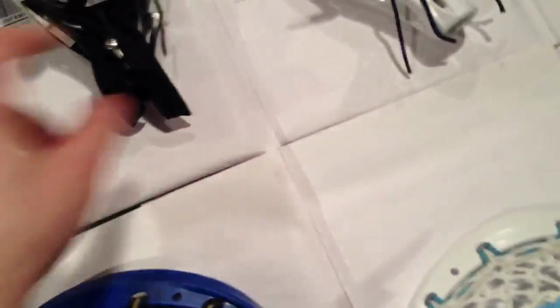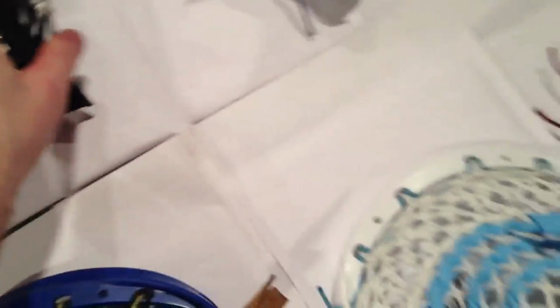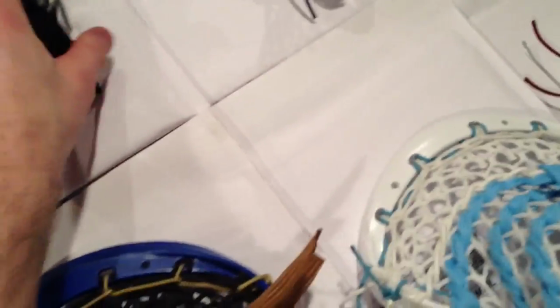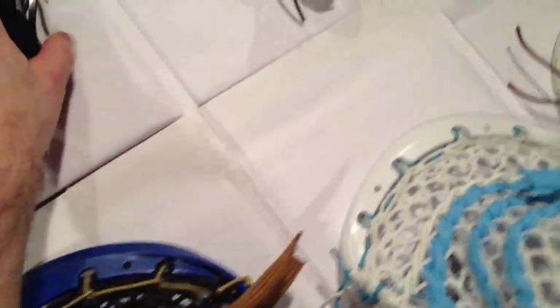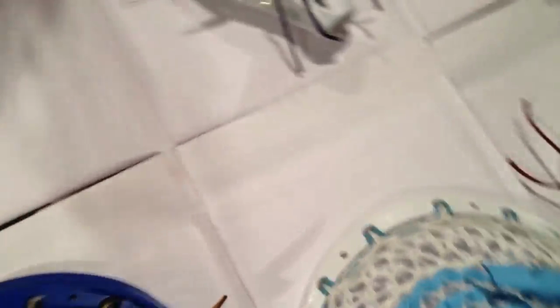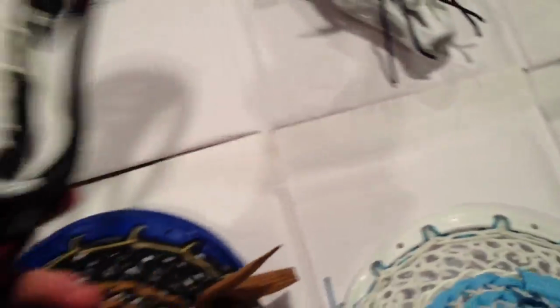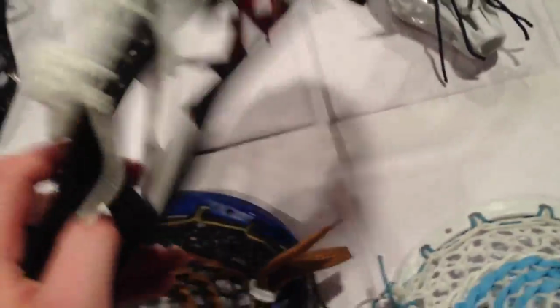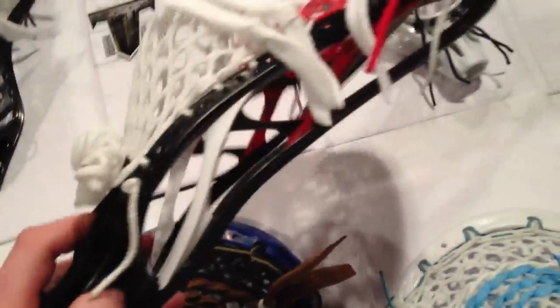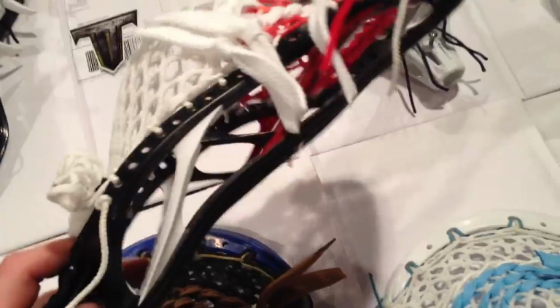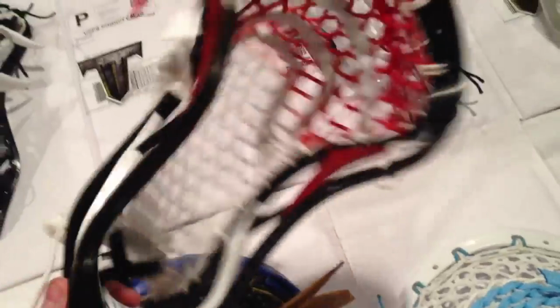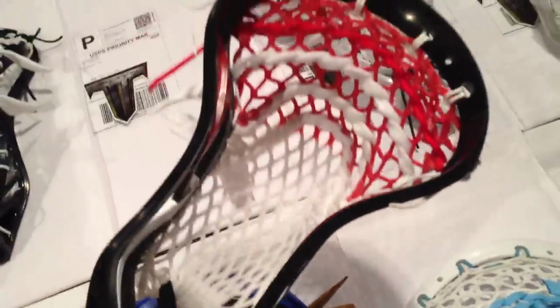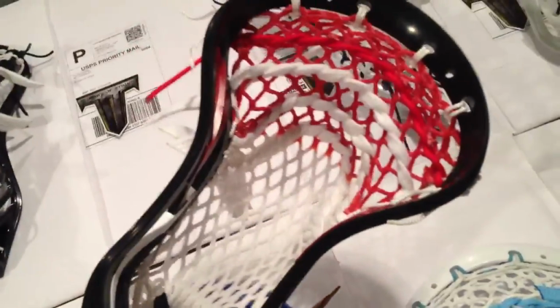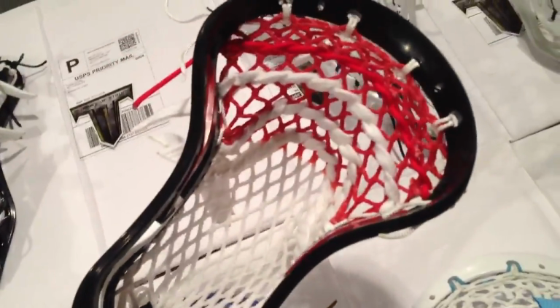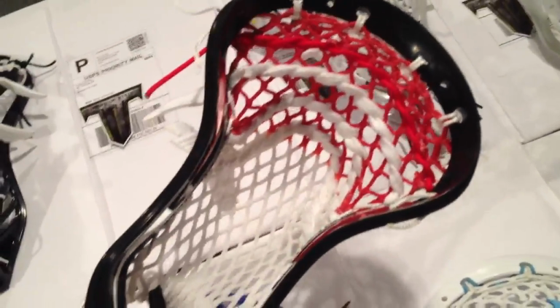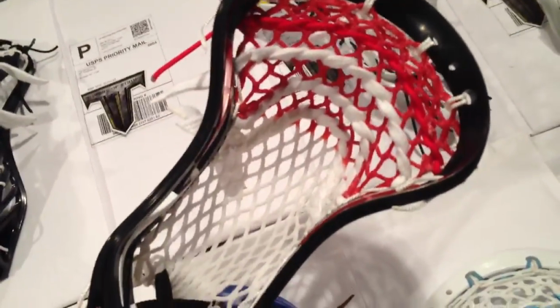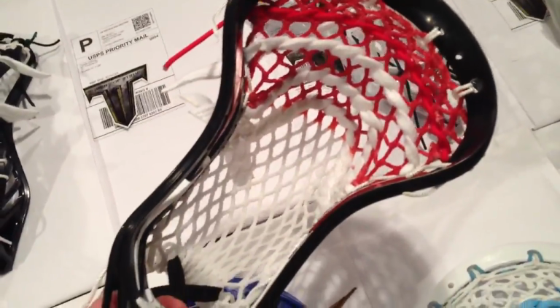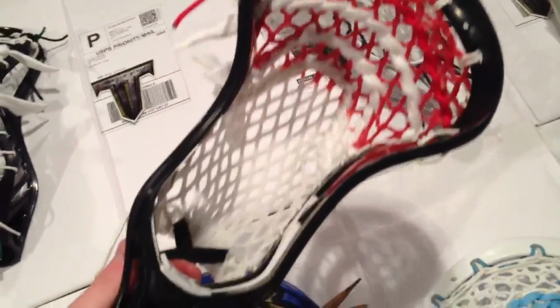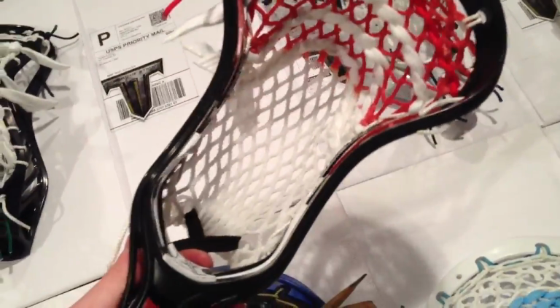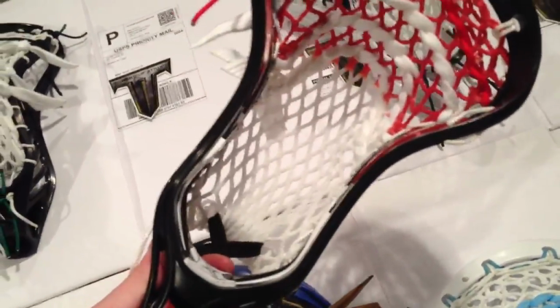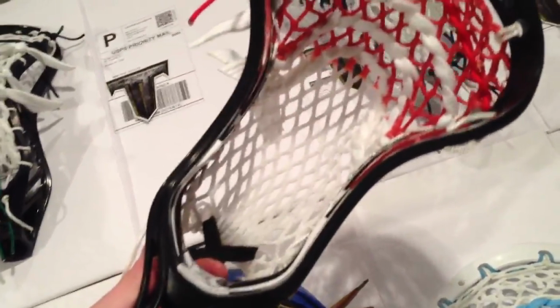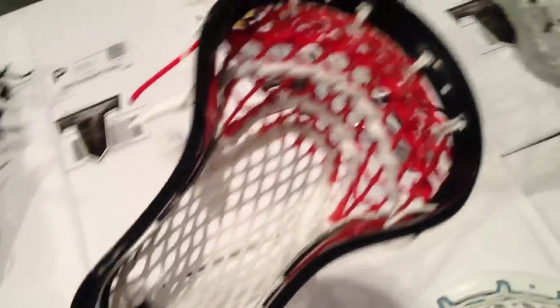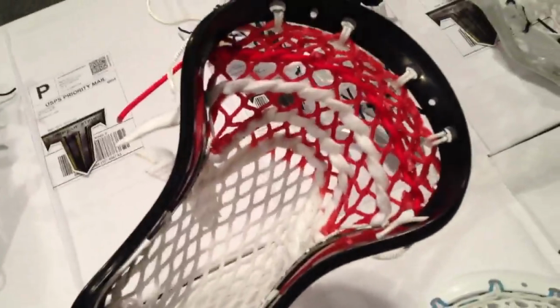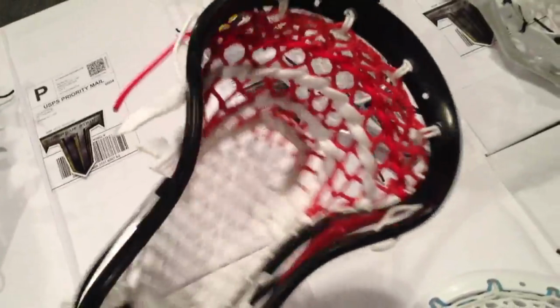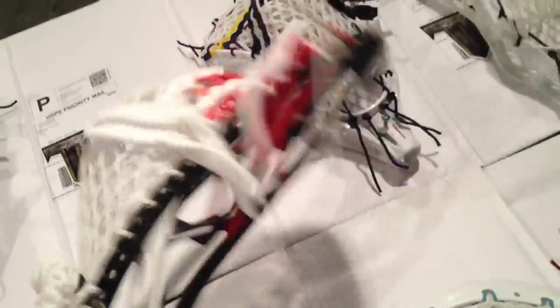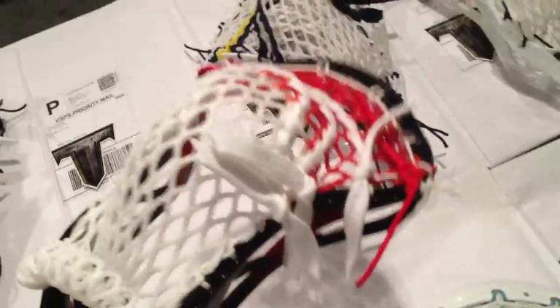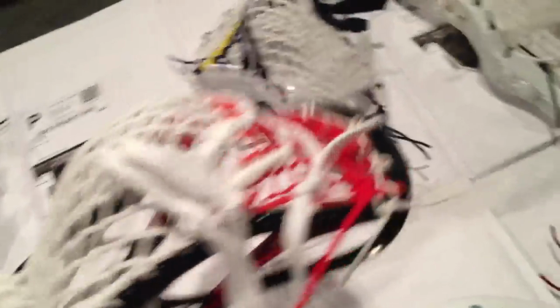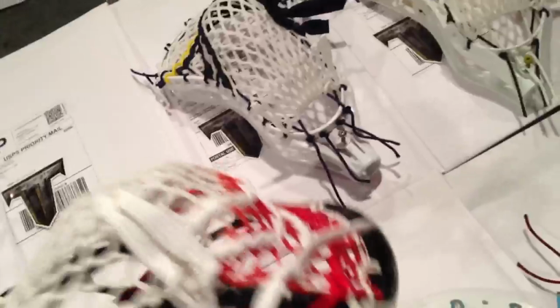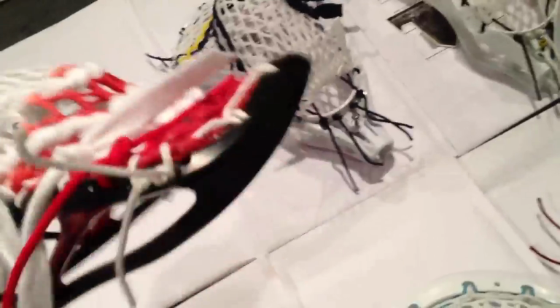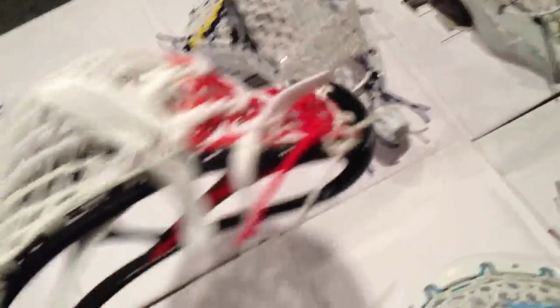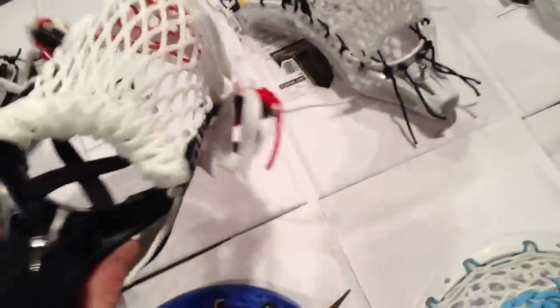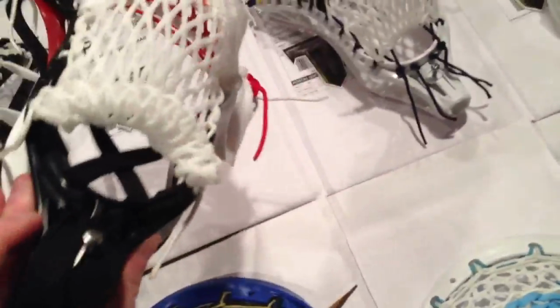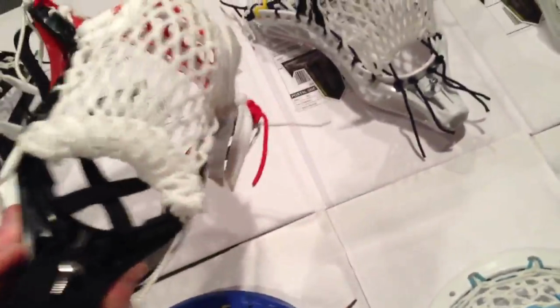Next is Mike. He's got a Warrior Rabel — black, white, and red with a Prince Pocket with red fade. Really like how he did the black shooter in the throat and the white shooters up top. Looks amazing.